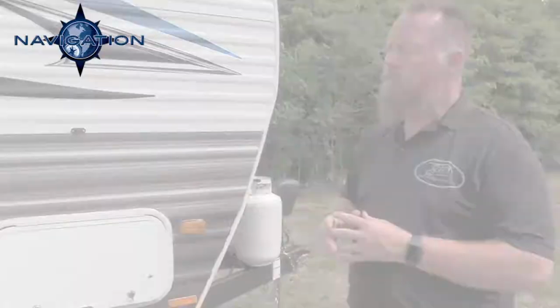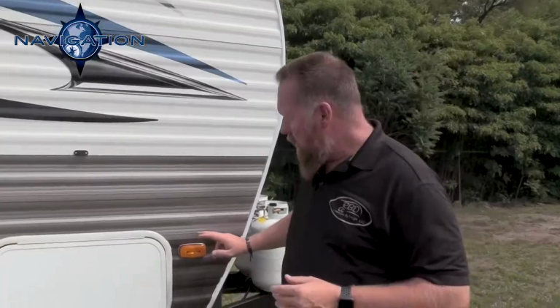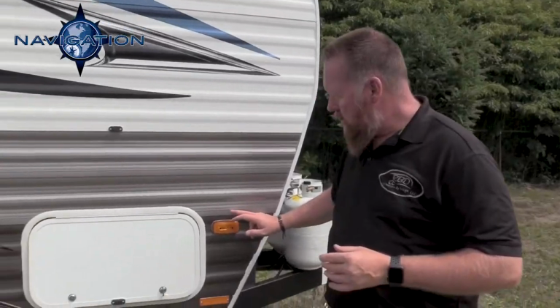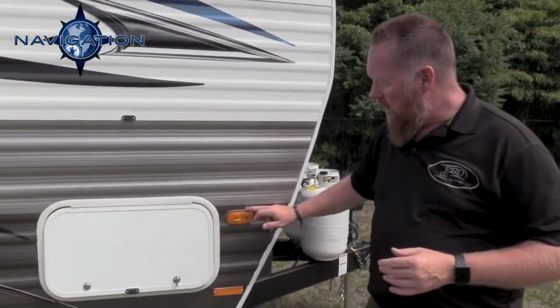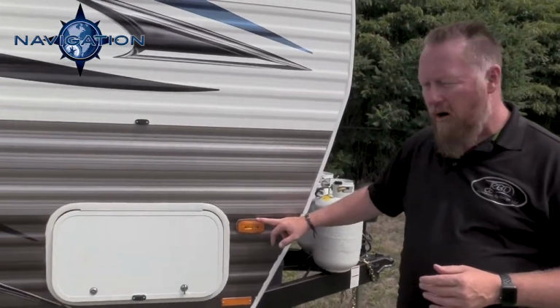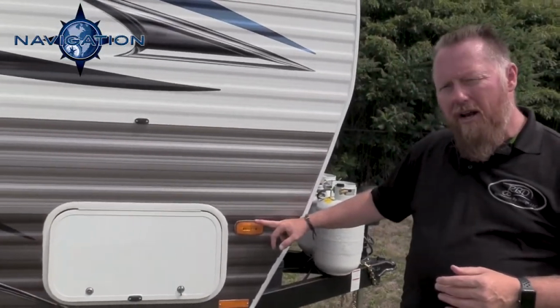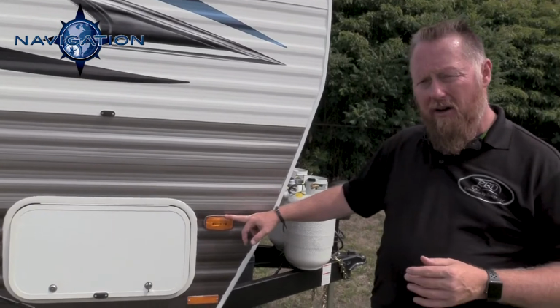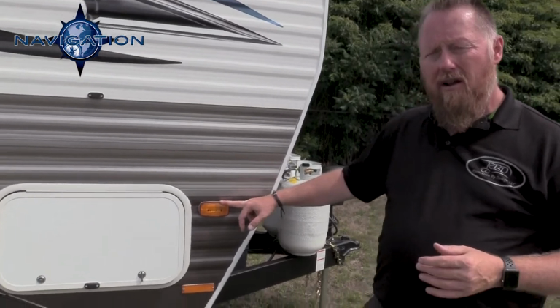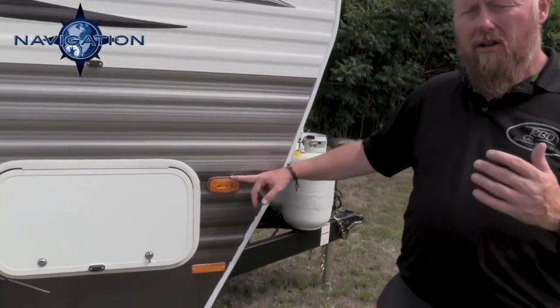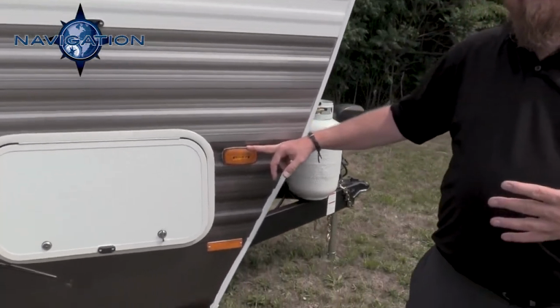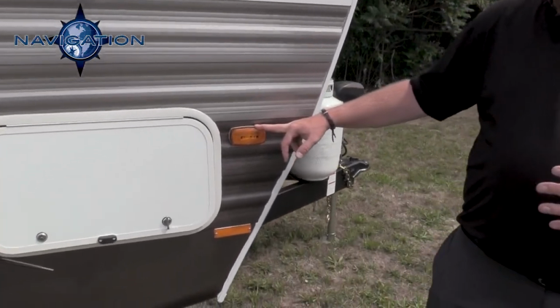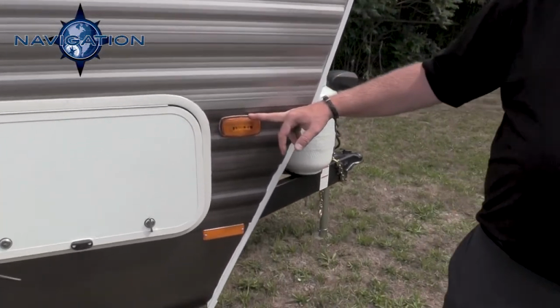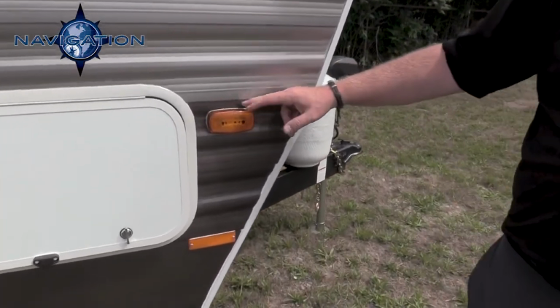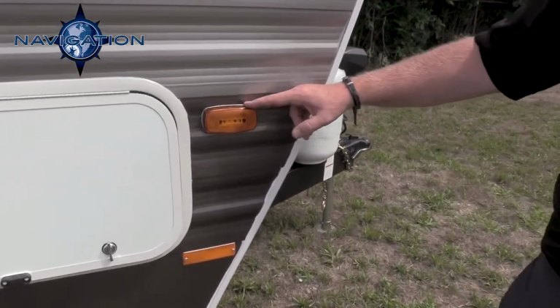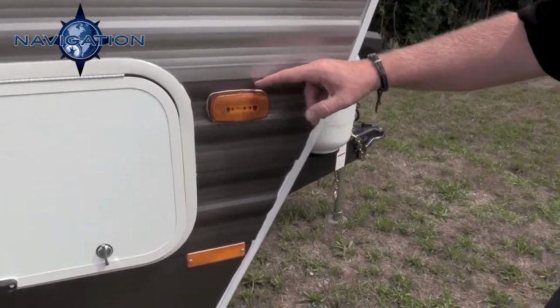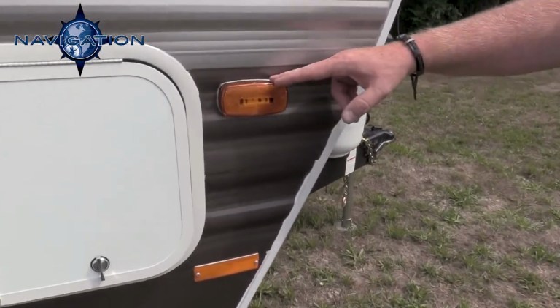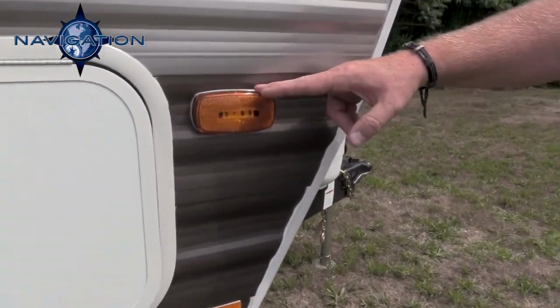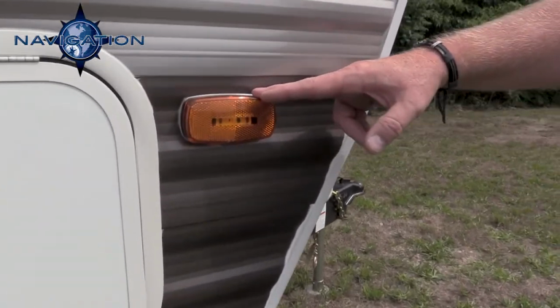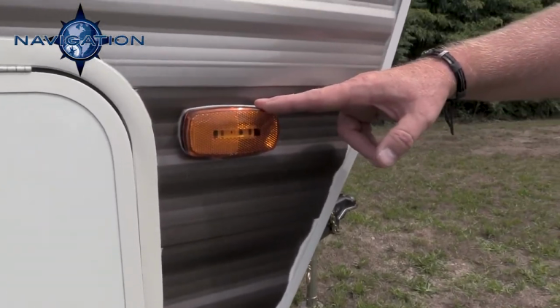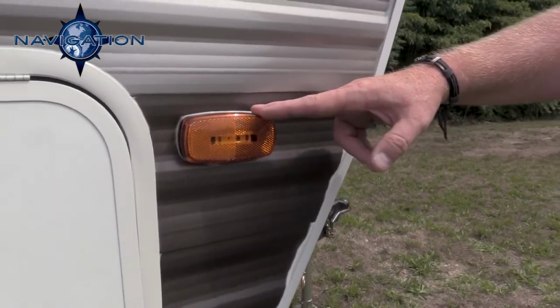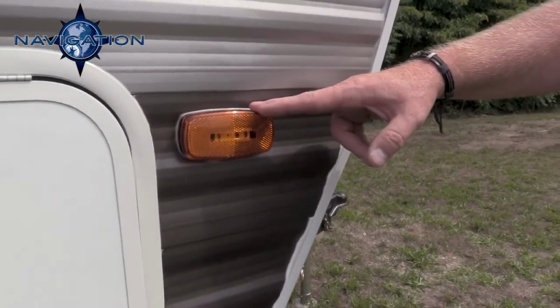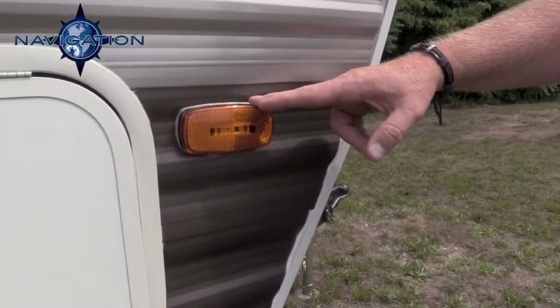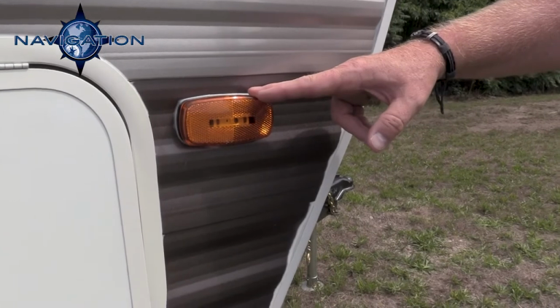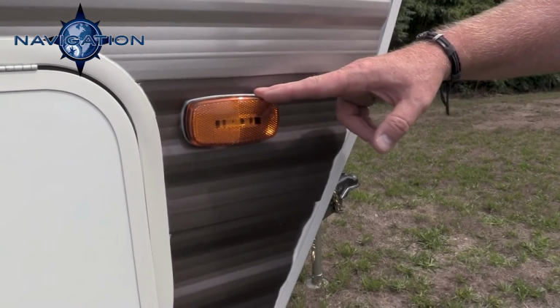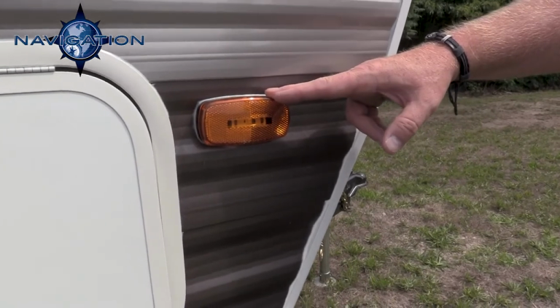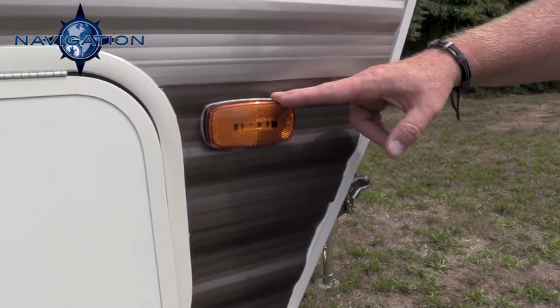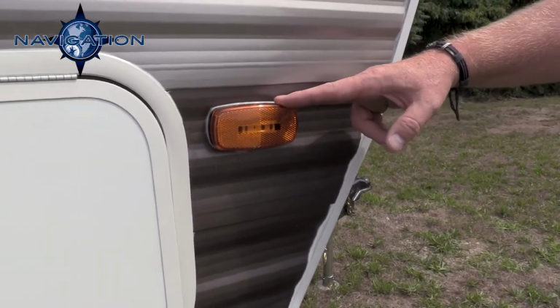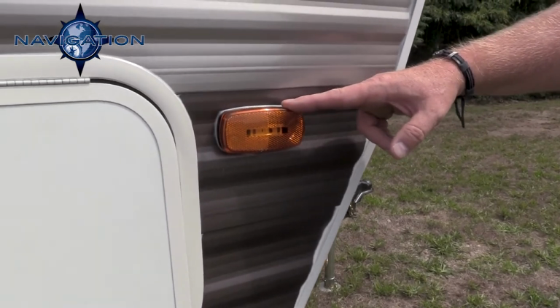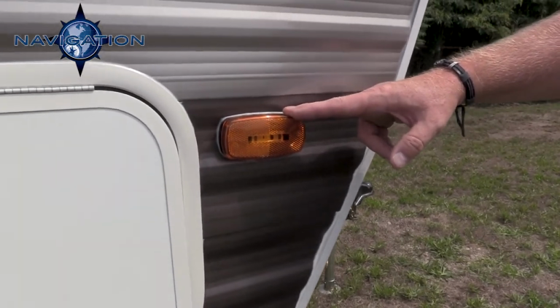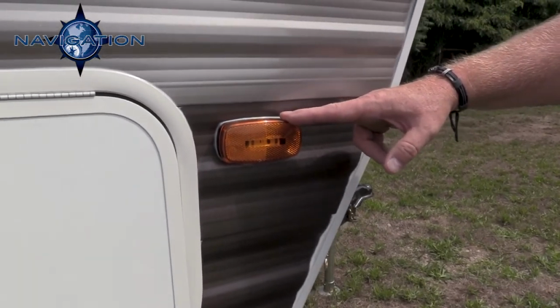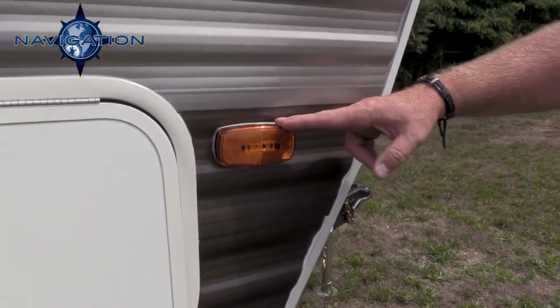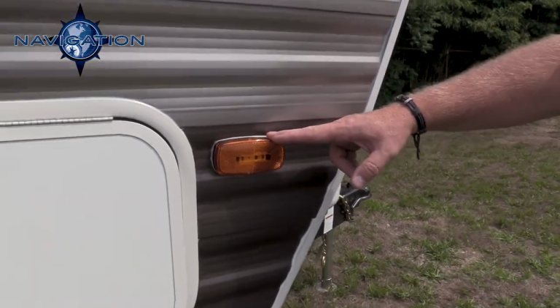I want to show you that all of our running gear — our lights on the outside — are LED running lights. No more halogen bulbs. We use all LED running lights on the outside.